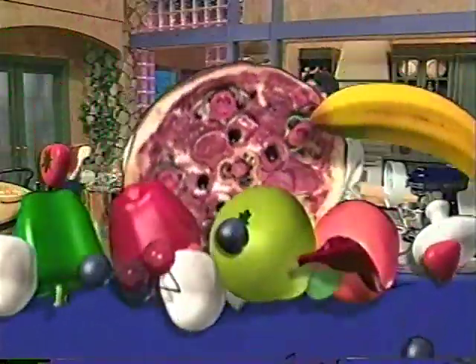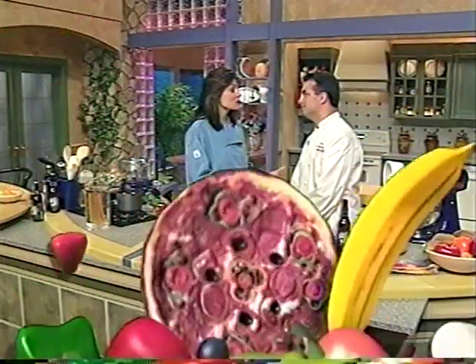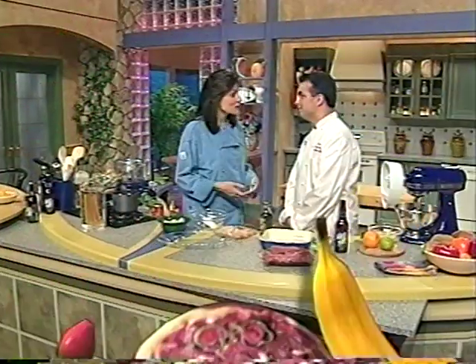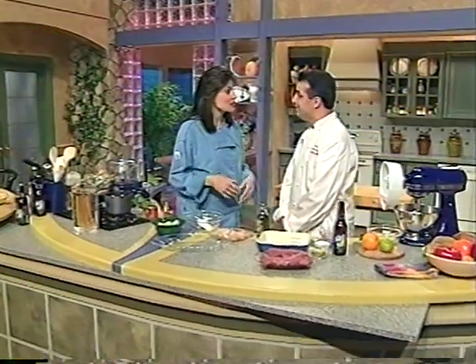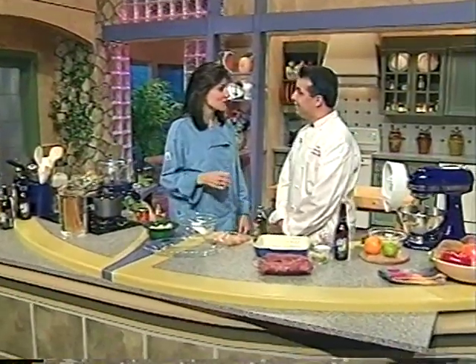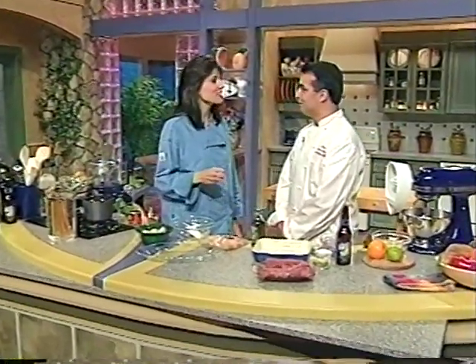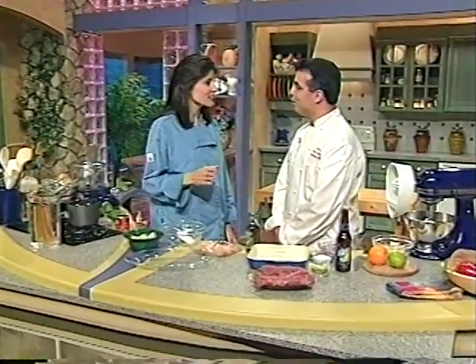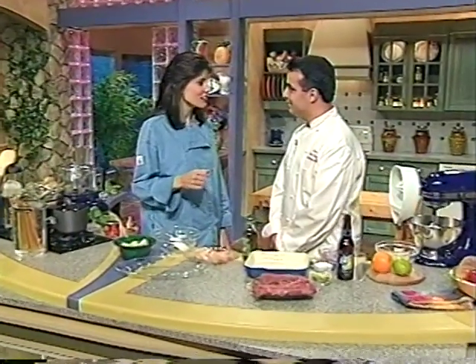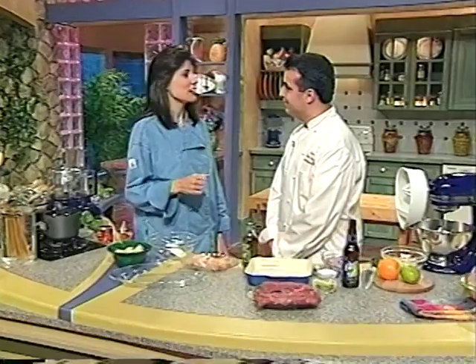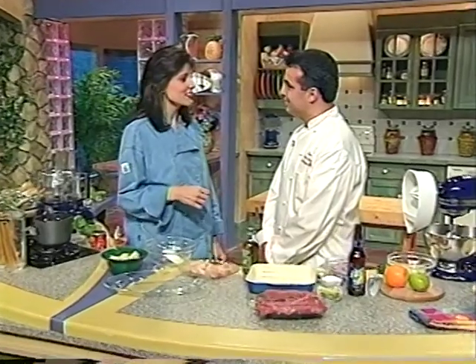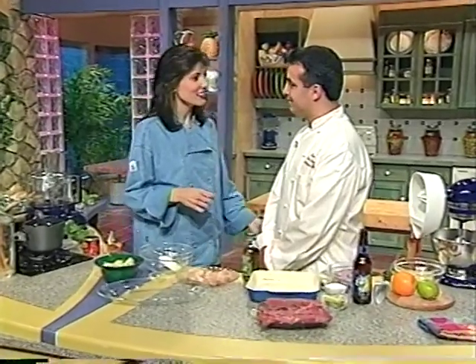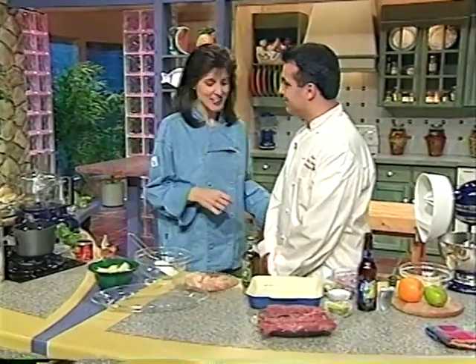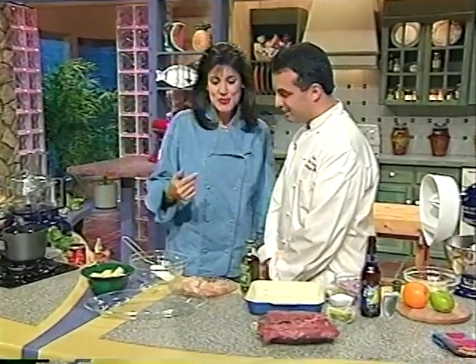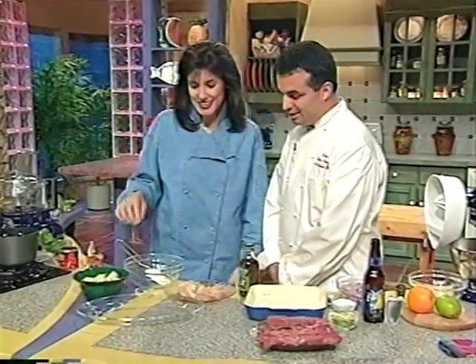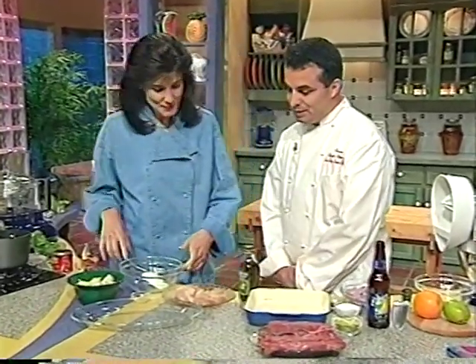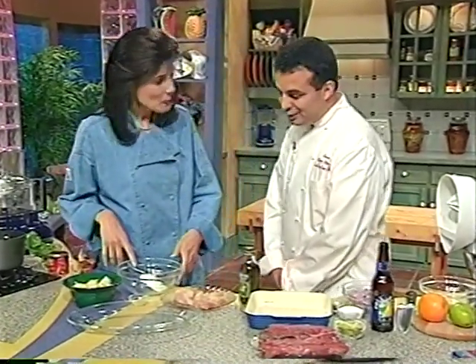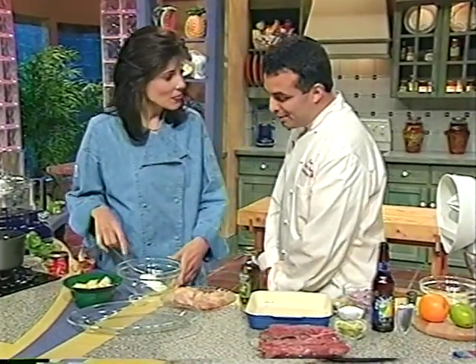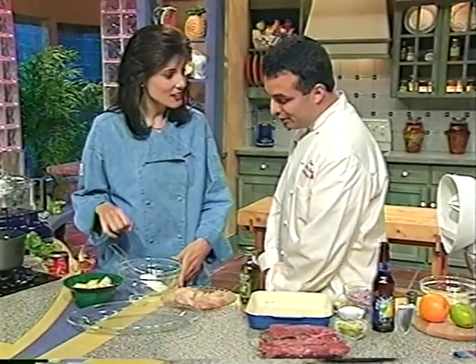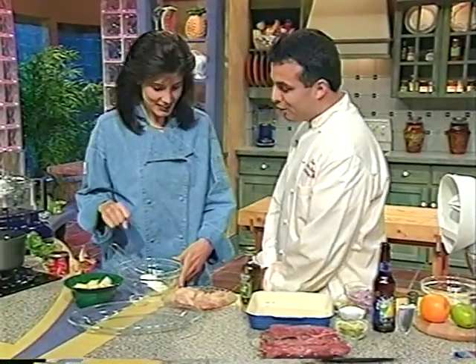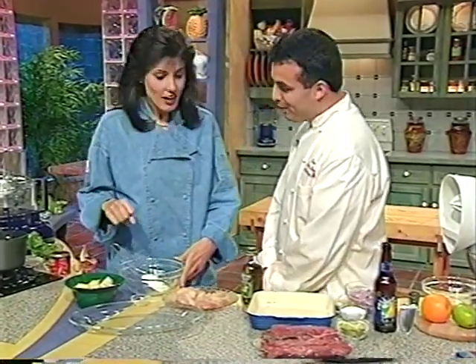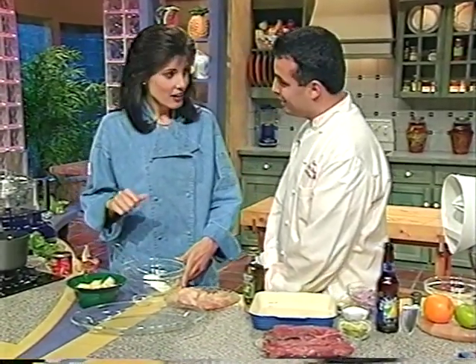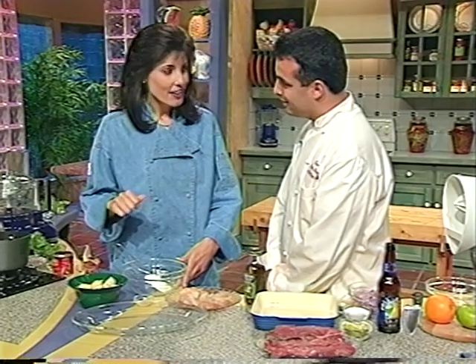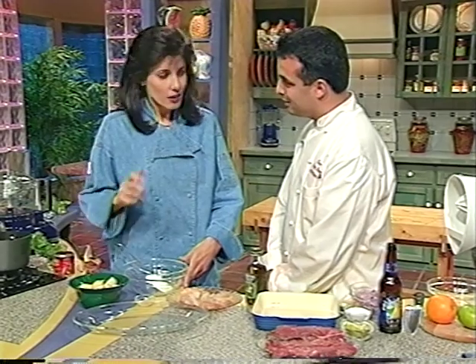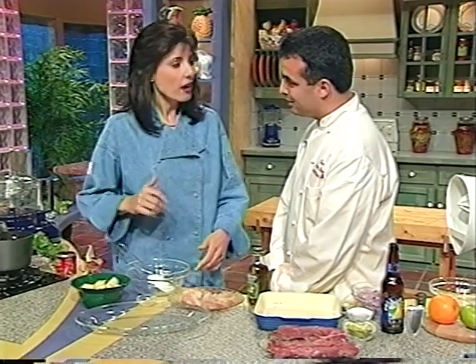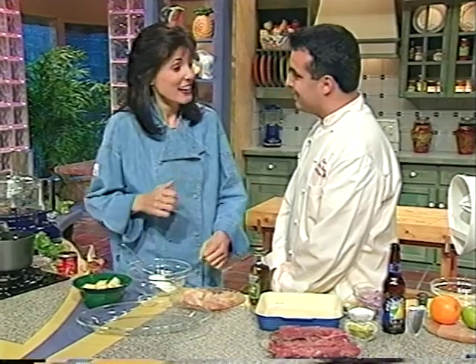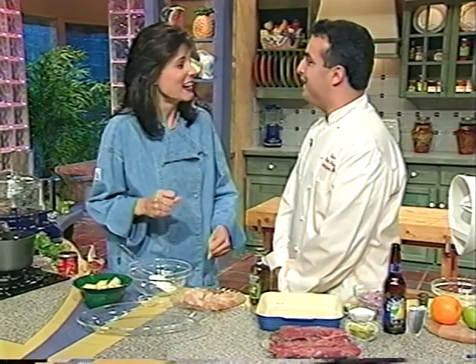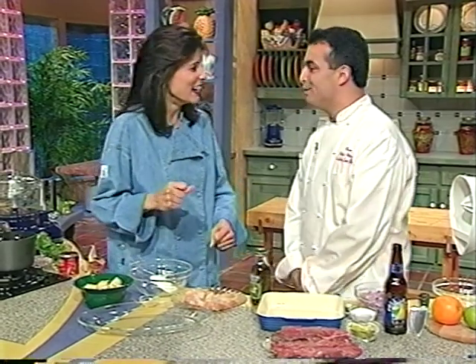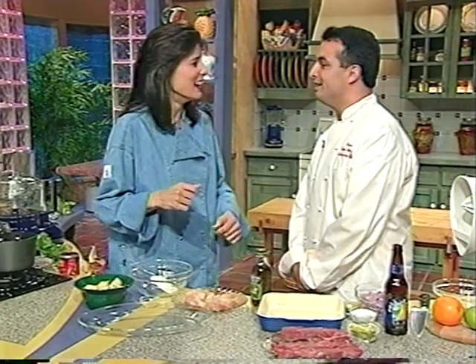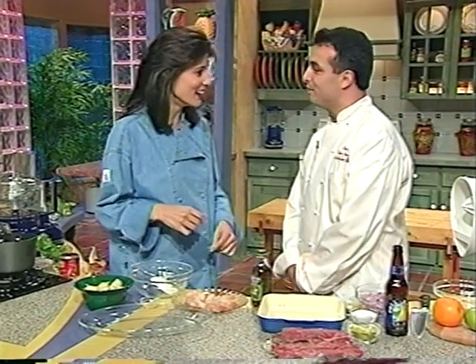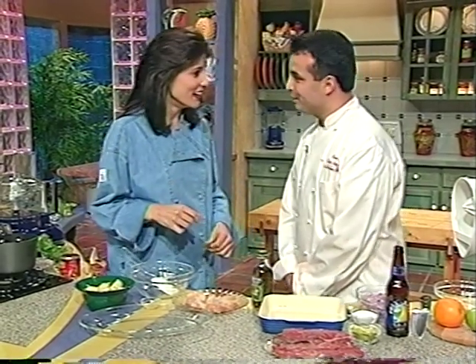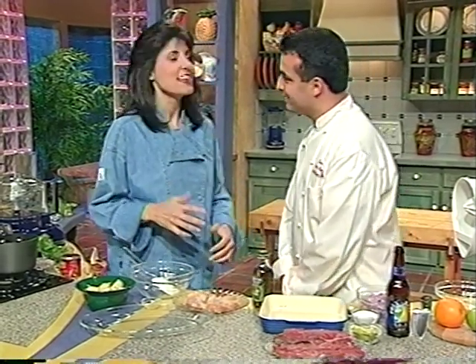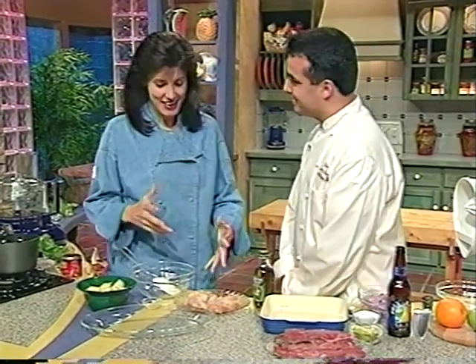You're from Colombia, Rafael? Yes, from Bogotá, the capital. So what are we making next? Pinchos de camarones con piña — pineapple and shrimp skewers.